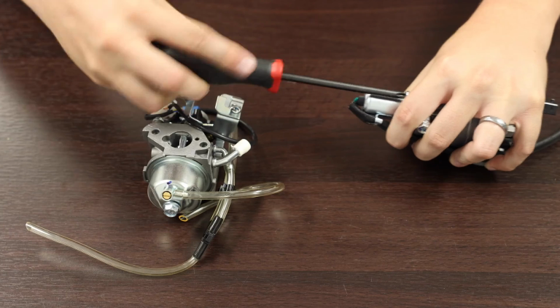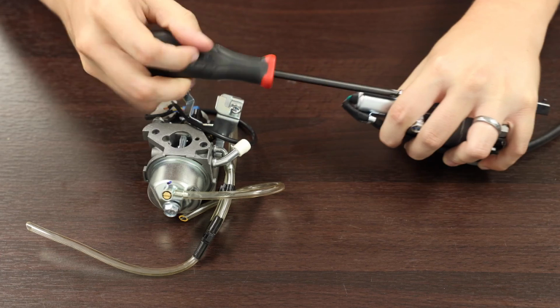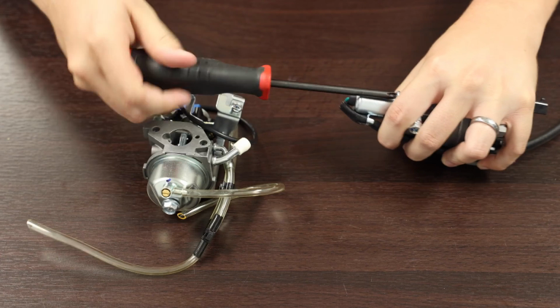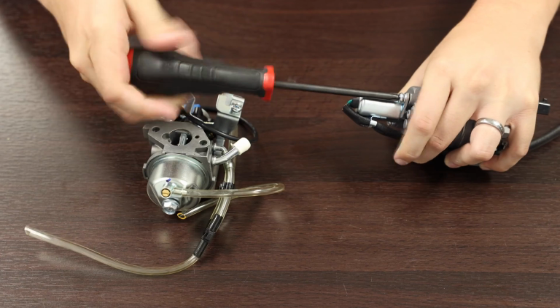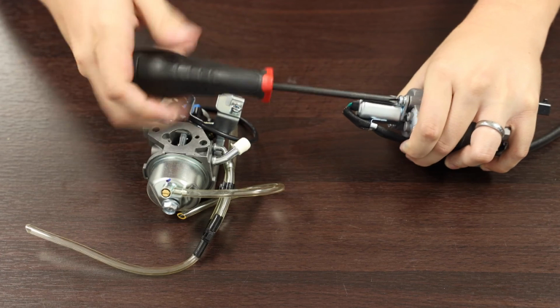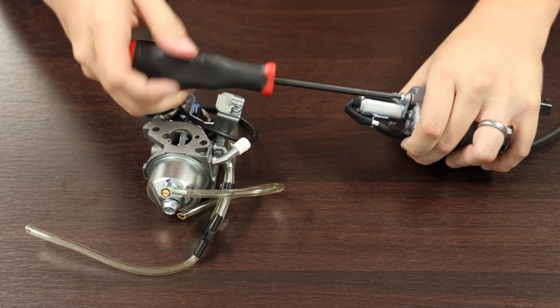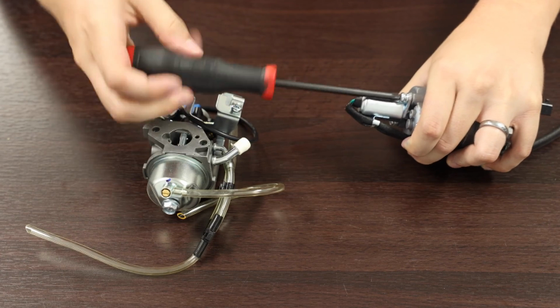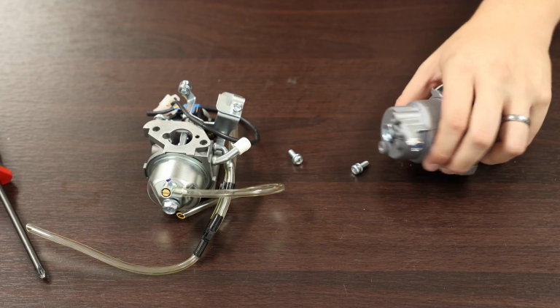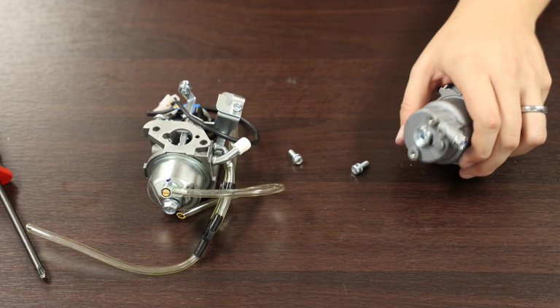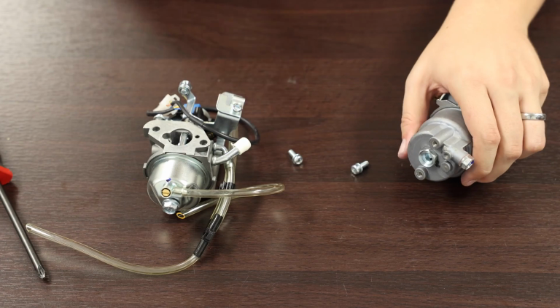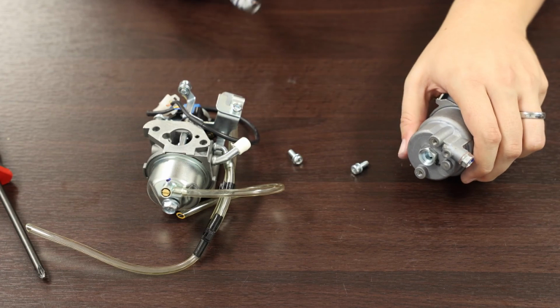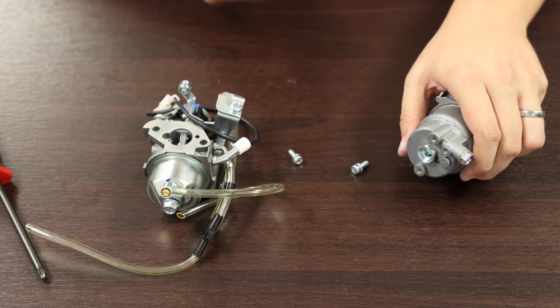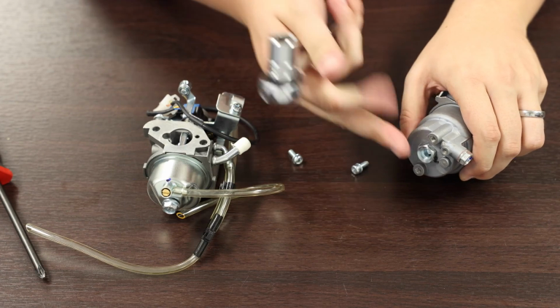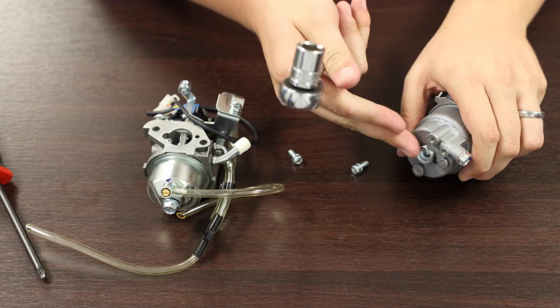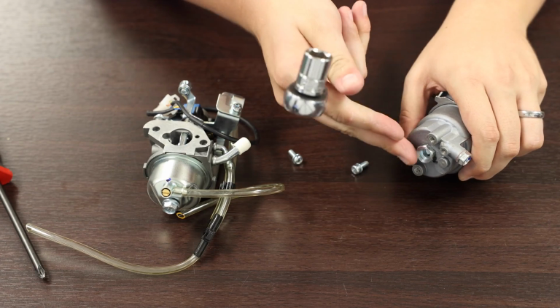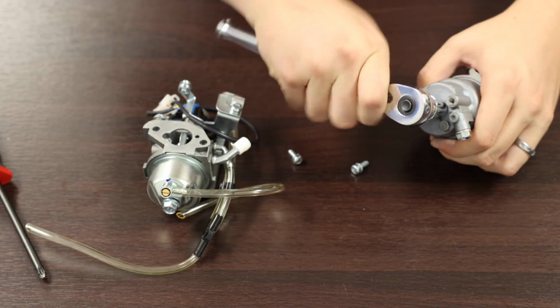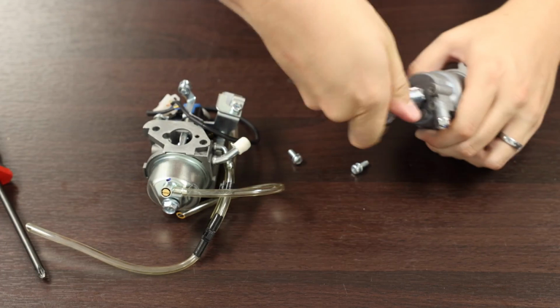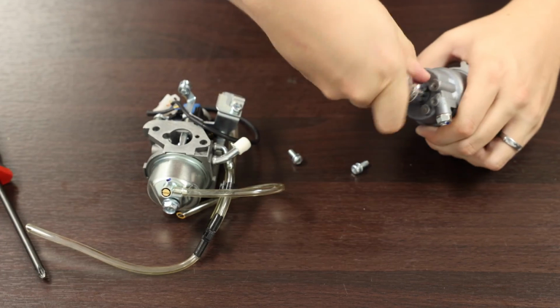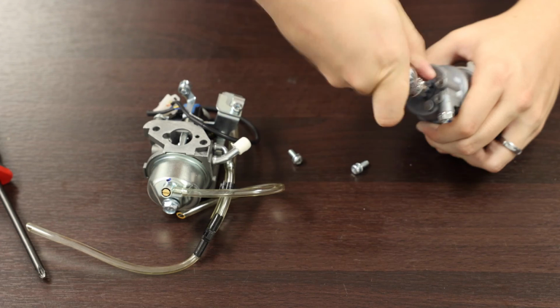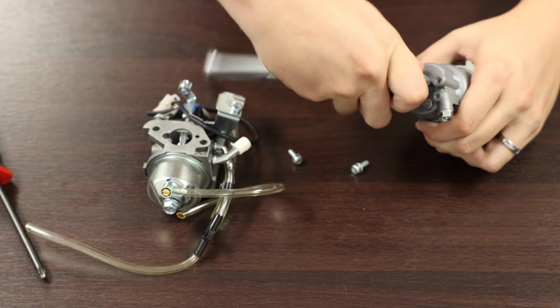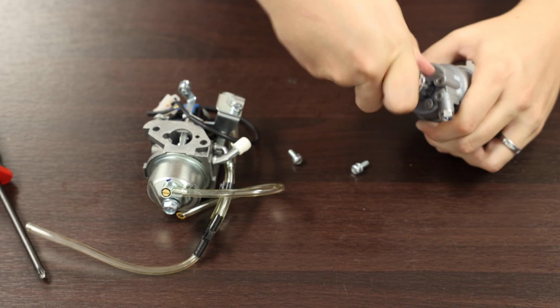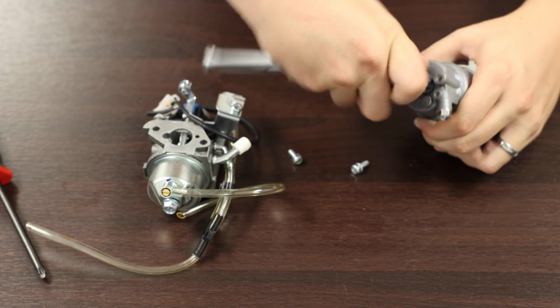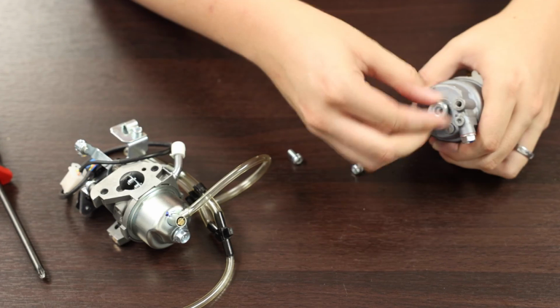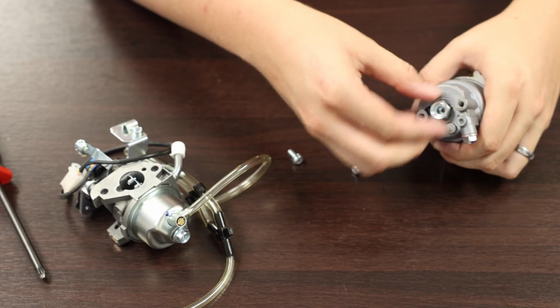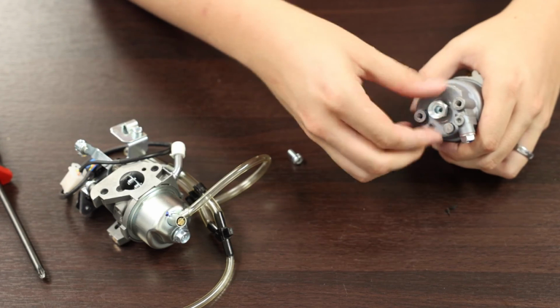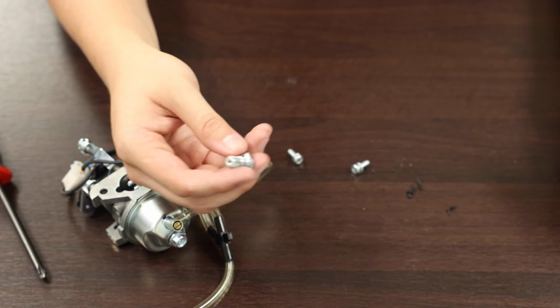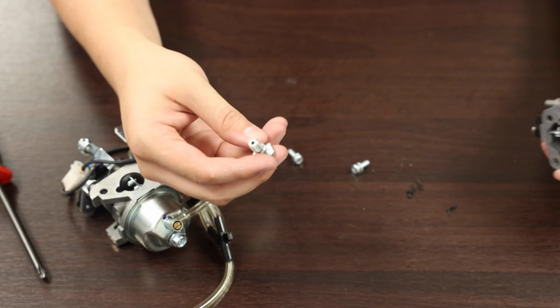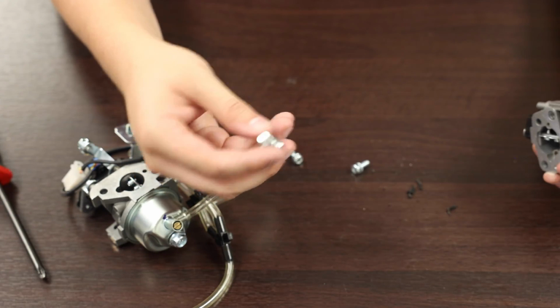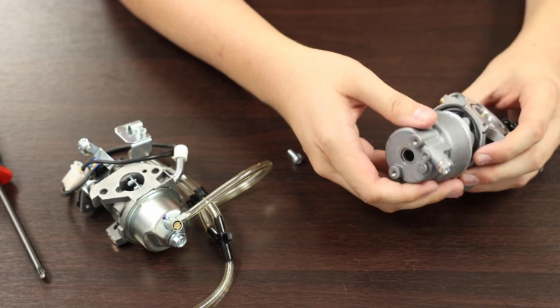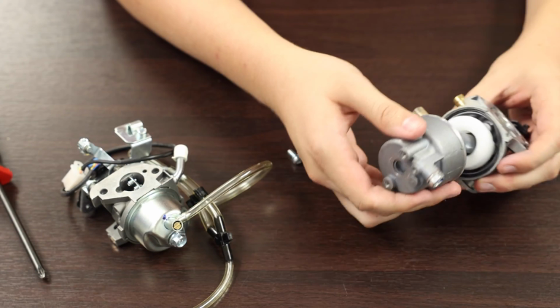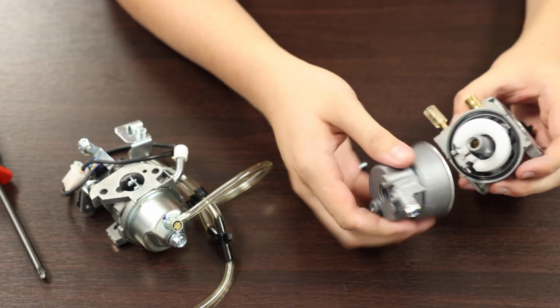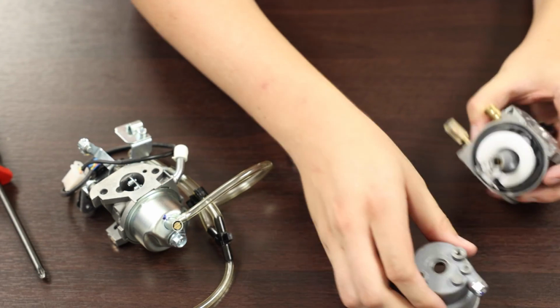Step 3. If your unit has a solenoid valve, remove it using the appropriate tools. The bowl is attached with a bolt at the bottom. Remove that bolt, then remove the bowl.